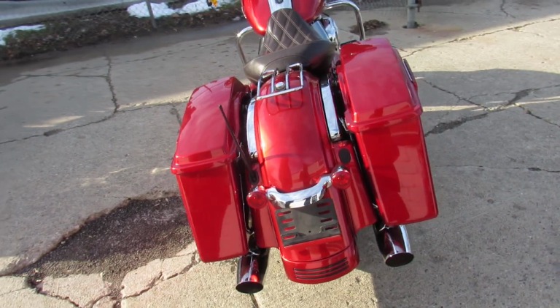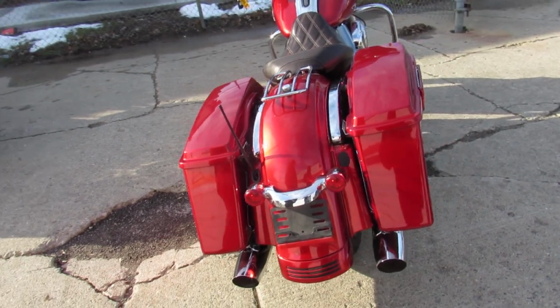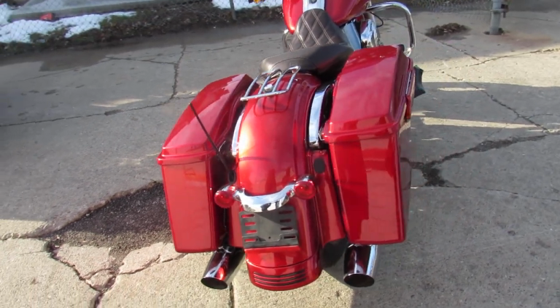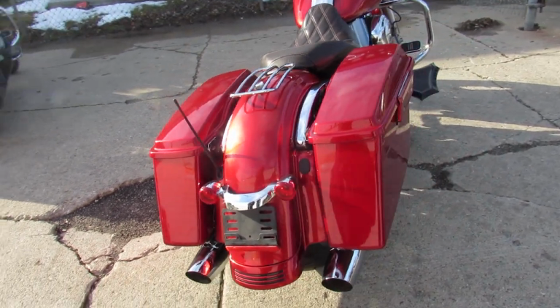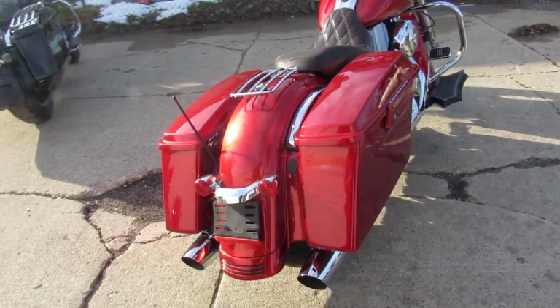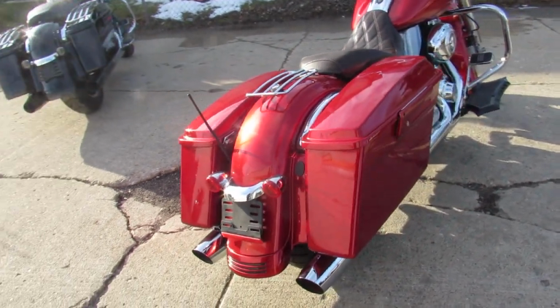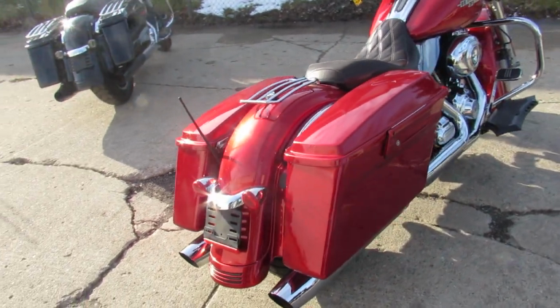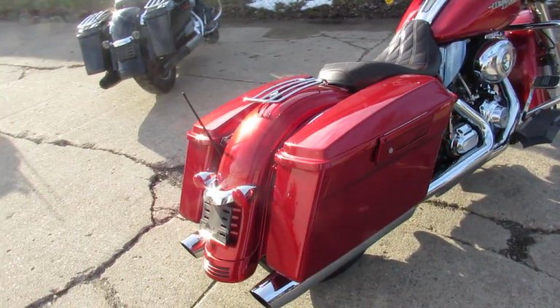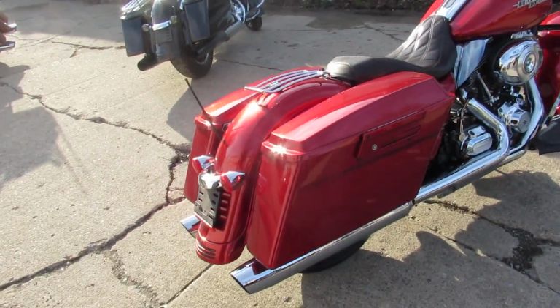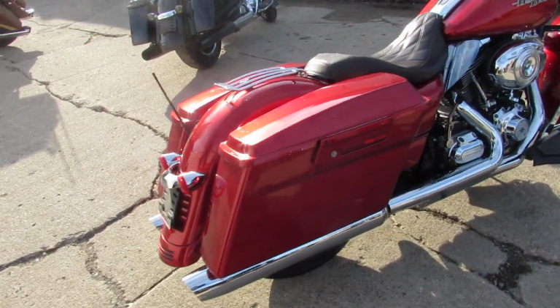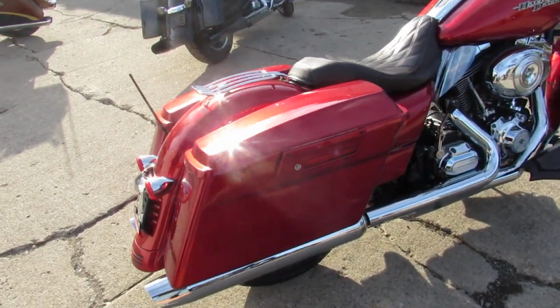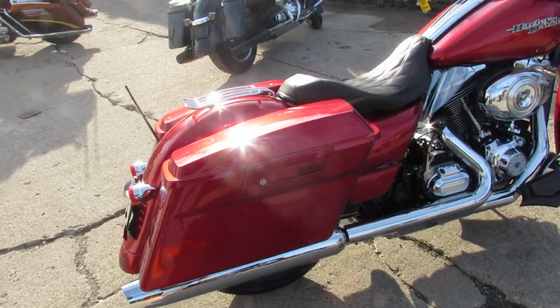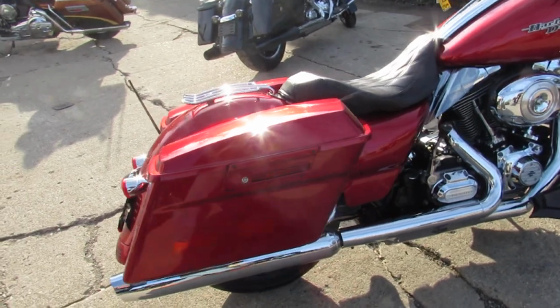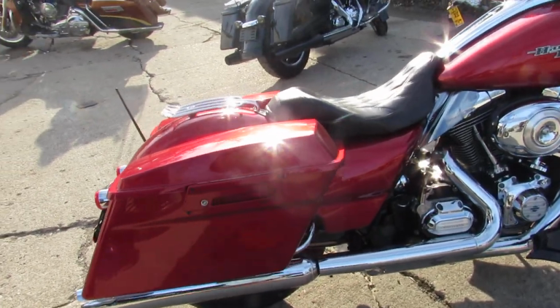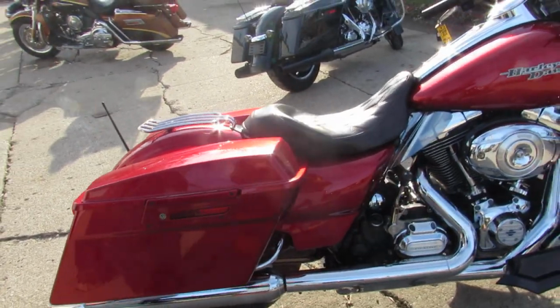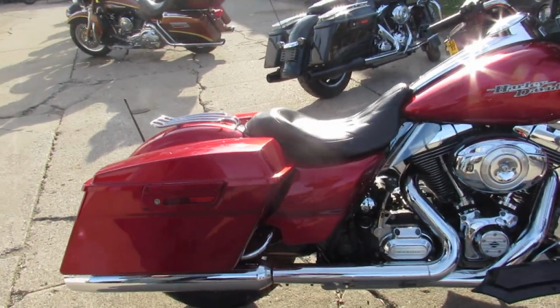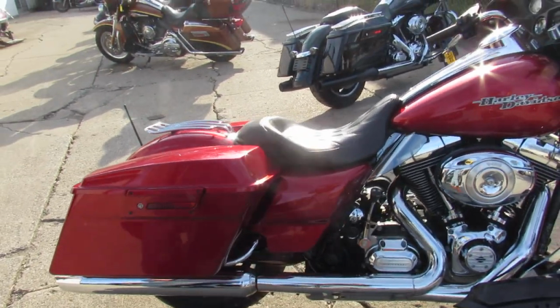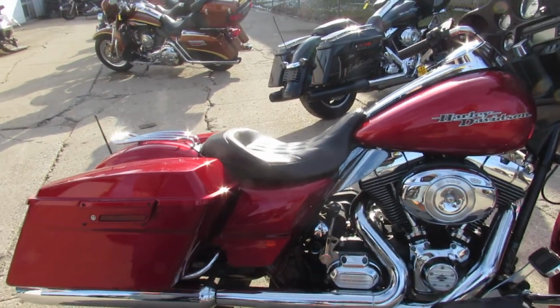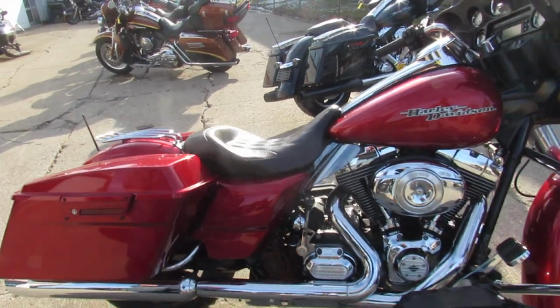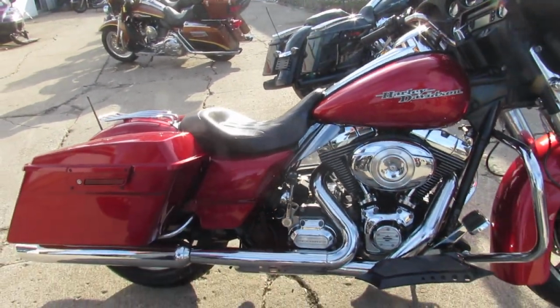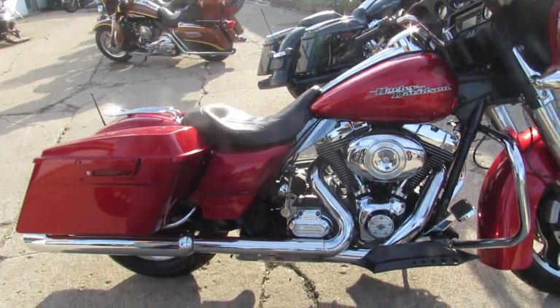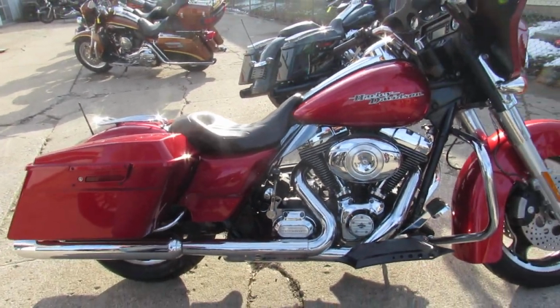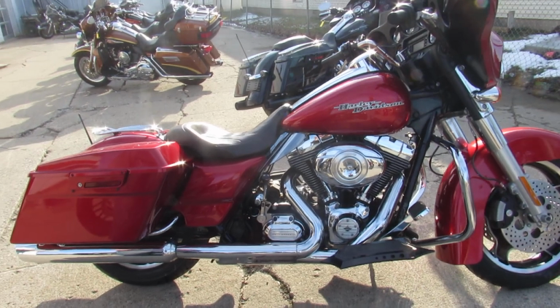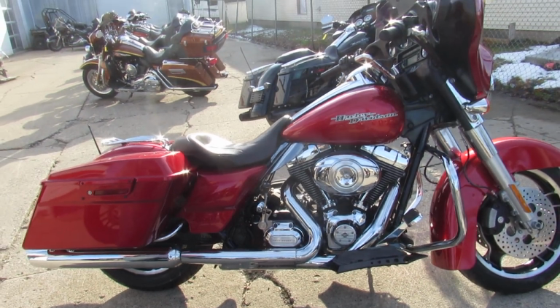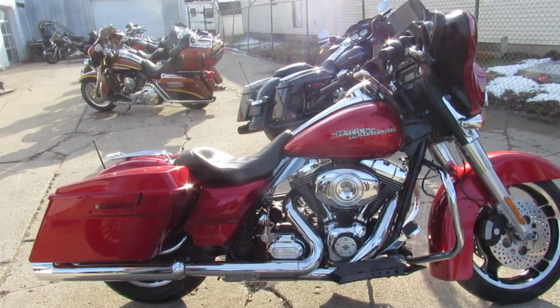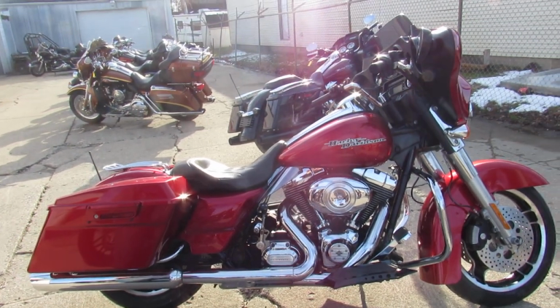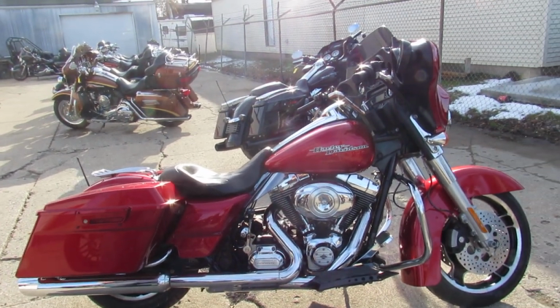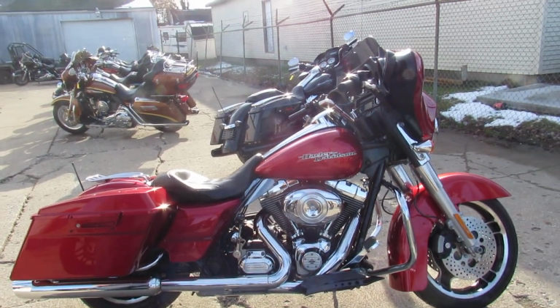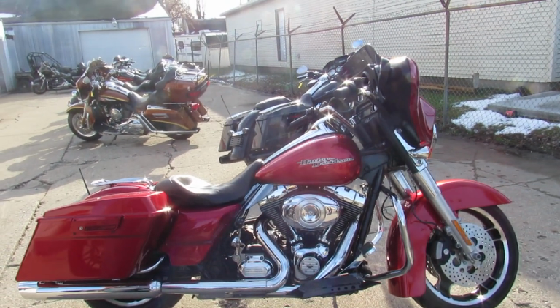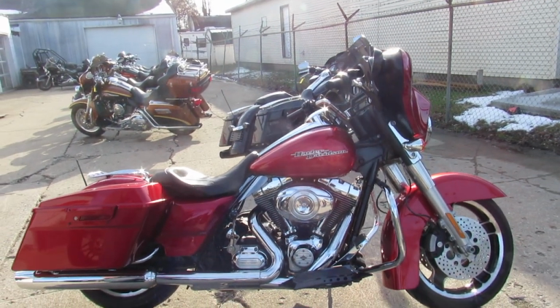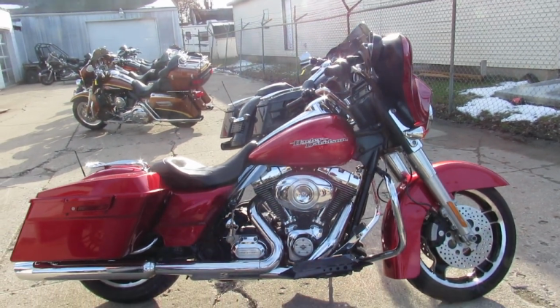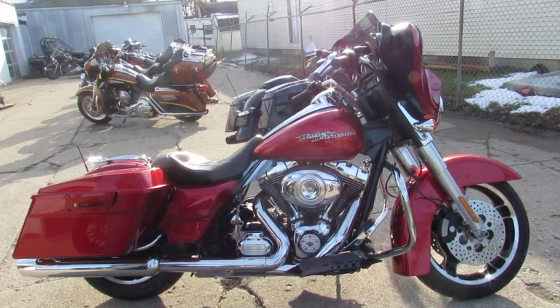Just serviced at the dealership, and it includes a warranty. We also got reverse on that transmission, which is nice if you're older and can't do that by yourself anymore.